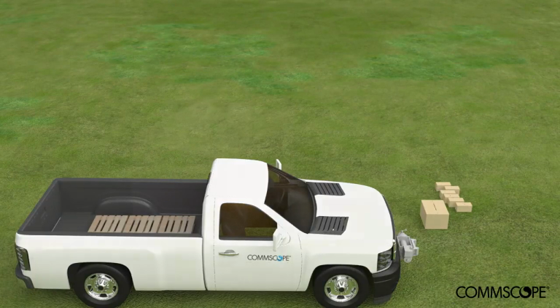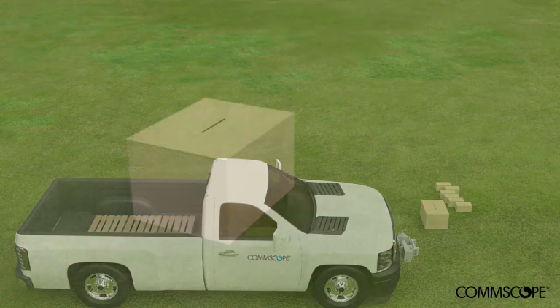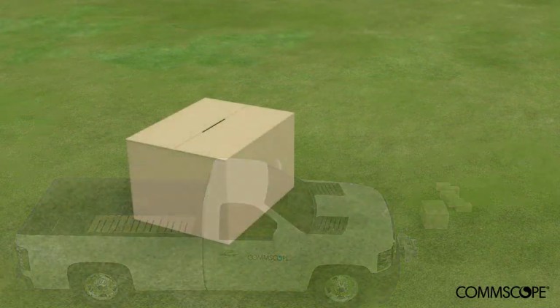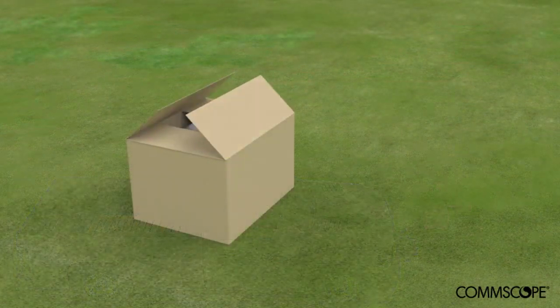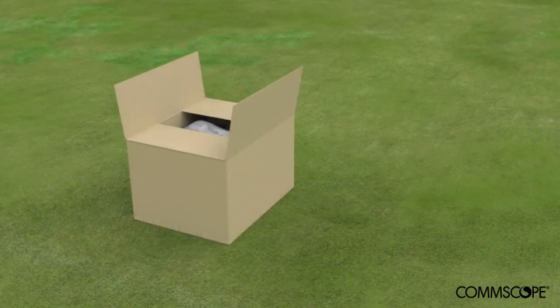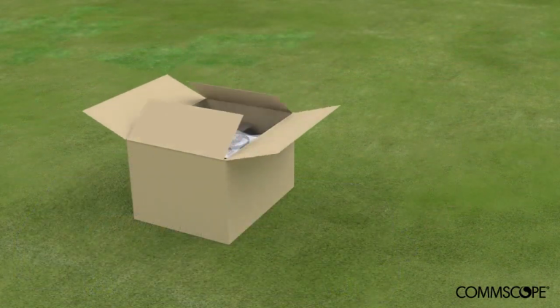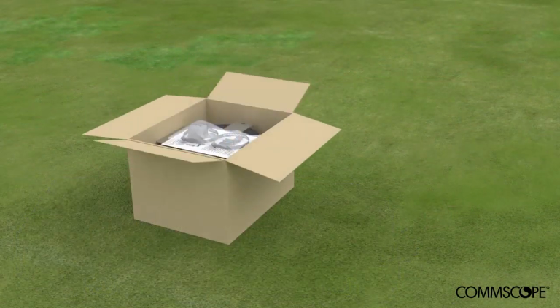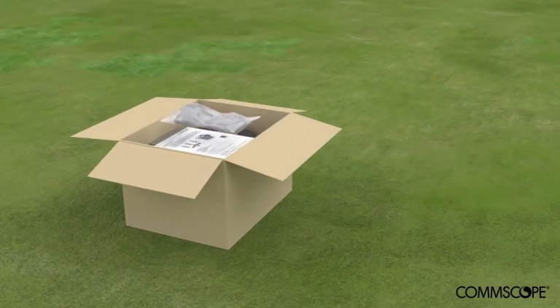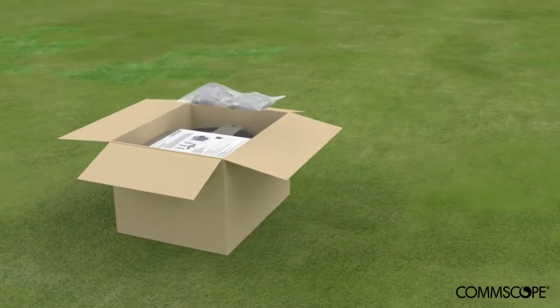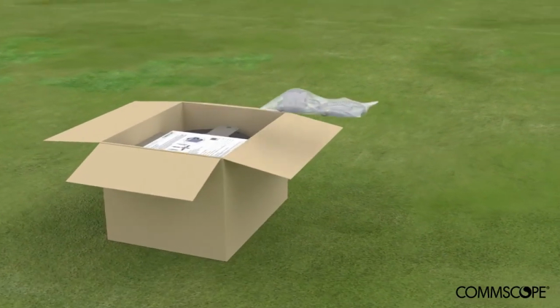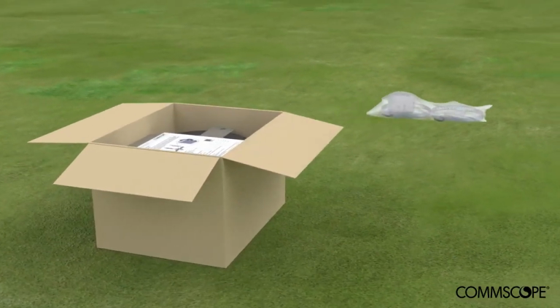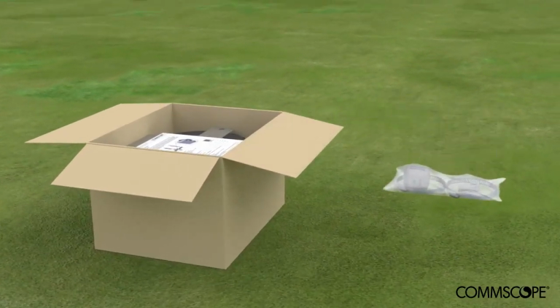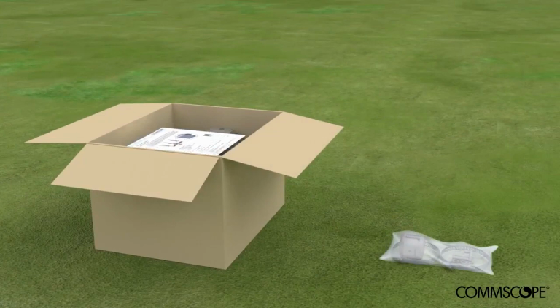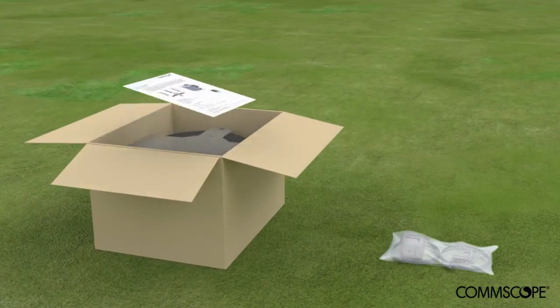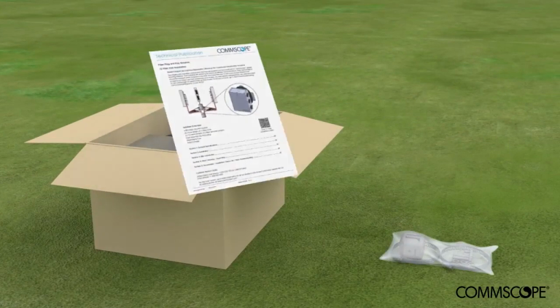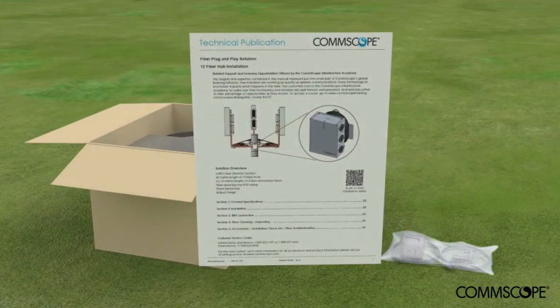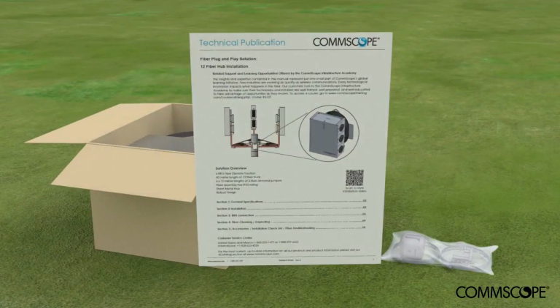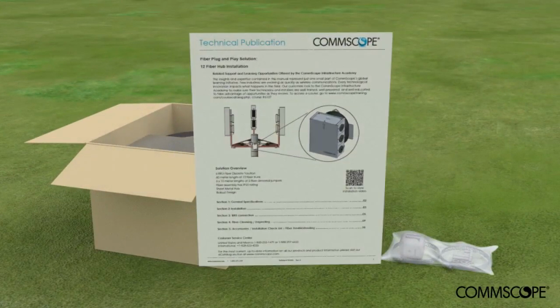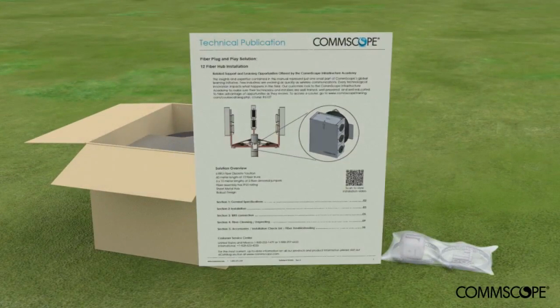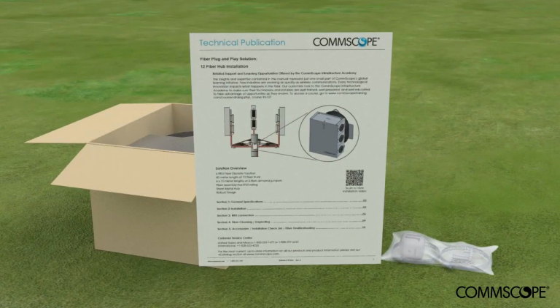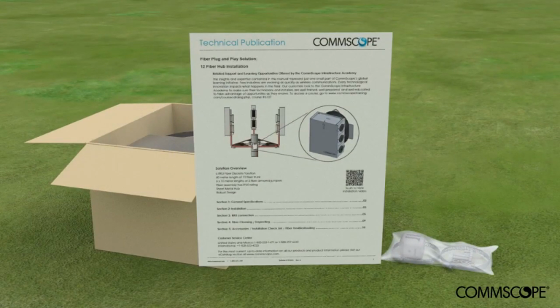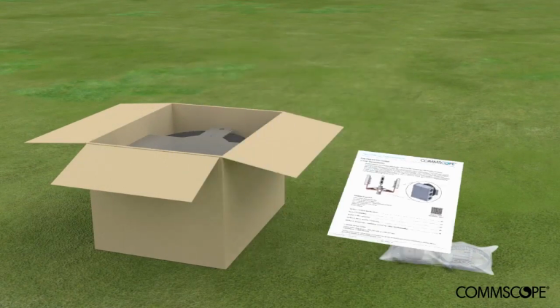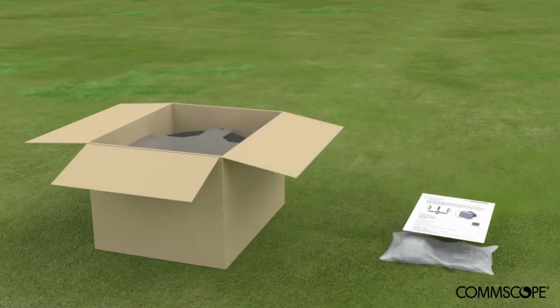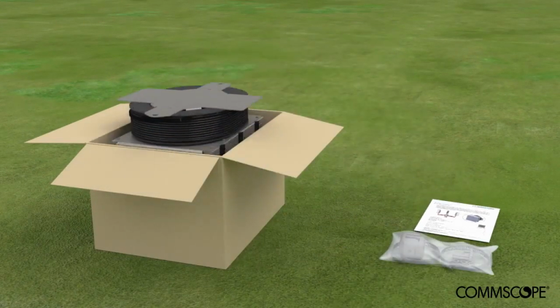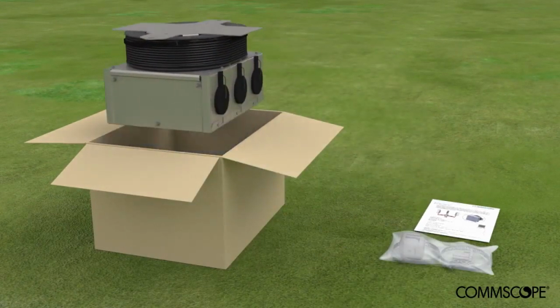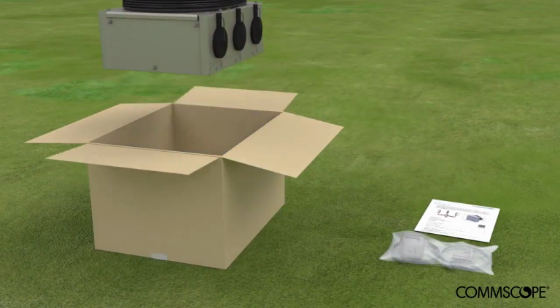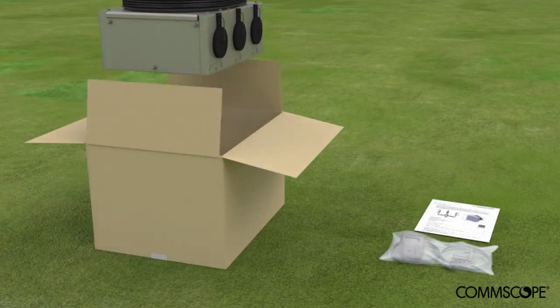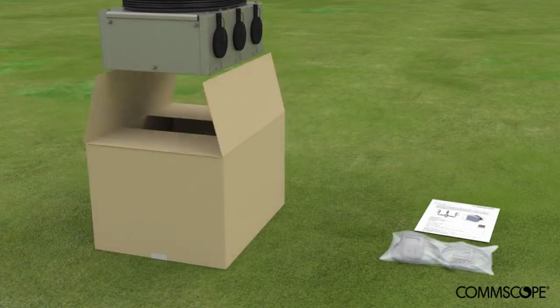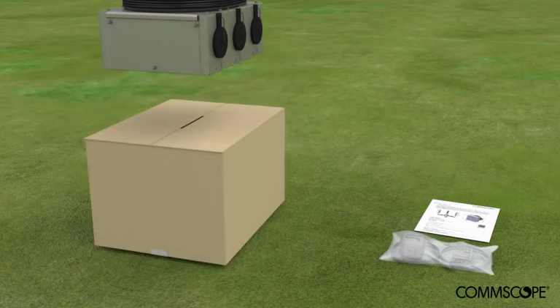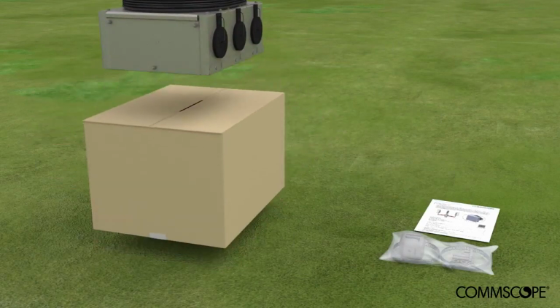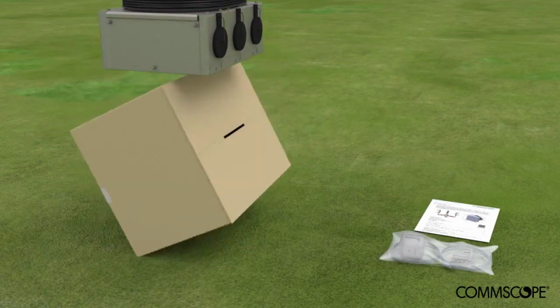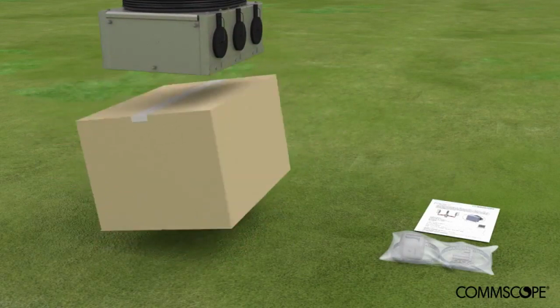Open the carton and conduct an inventory of the parts. The carton contains a hardware kit, installation bulletin, and the box assembly. Flip the cardboard box over and place the box on top, face down.